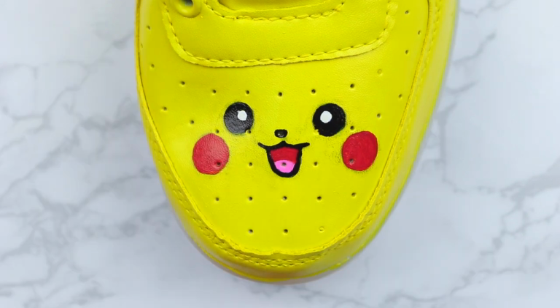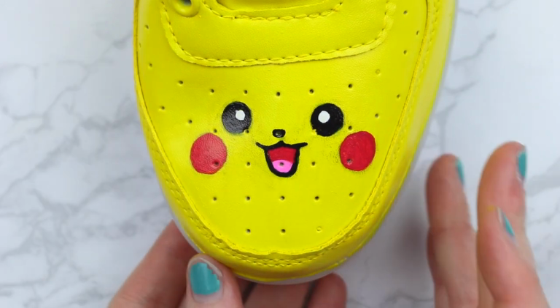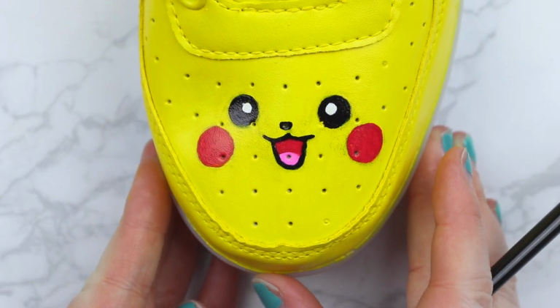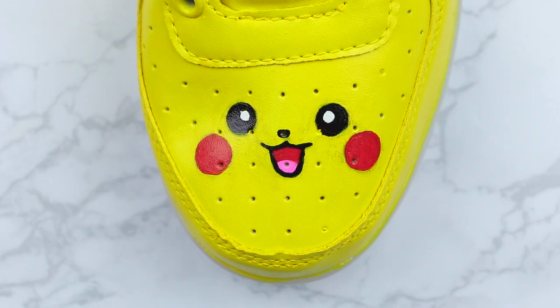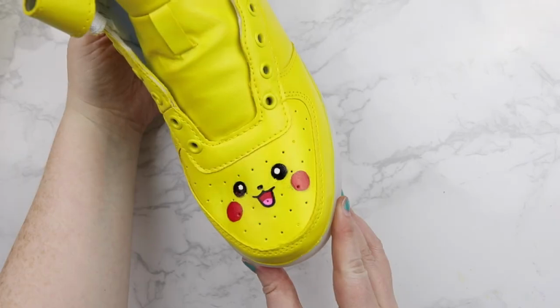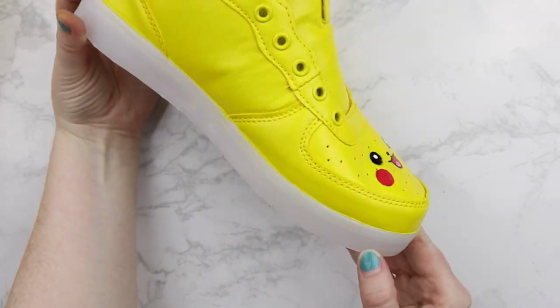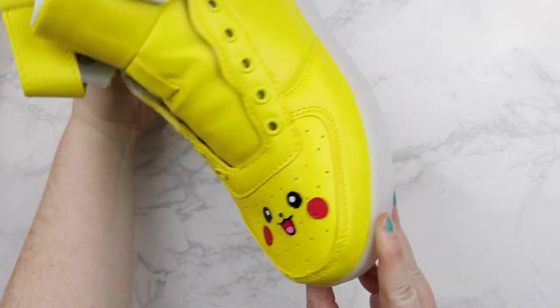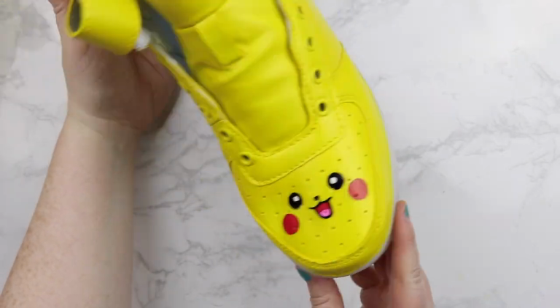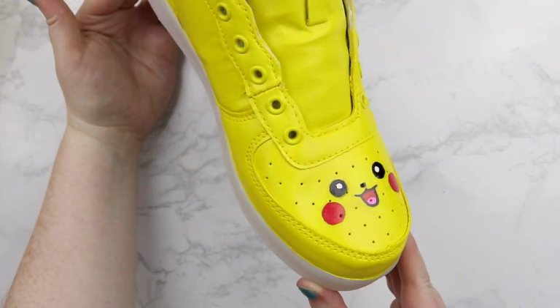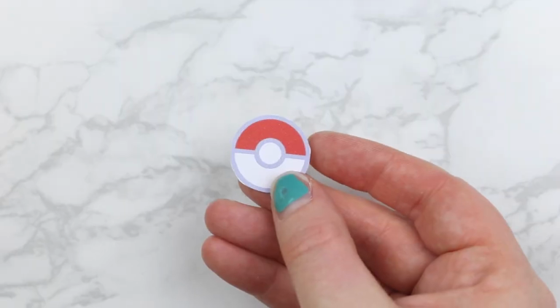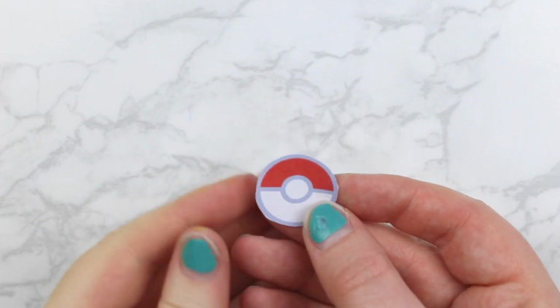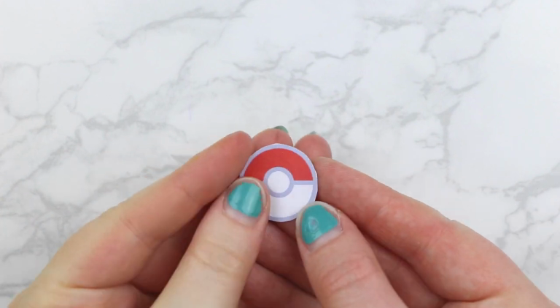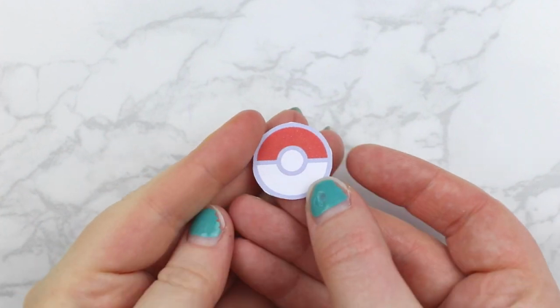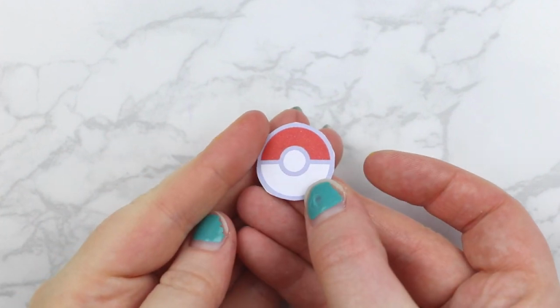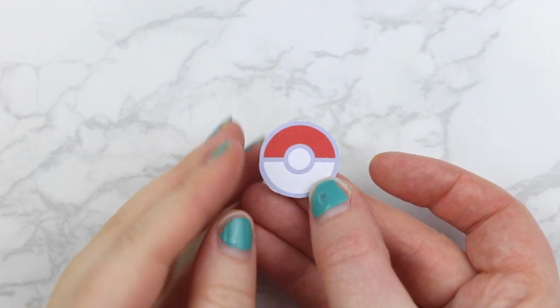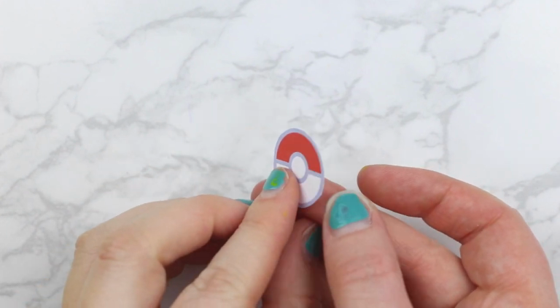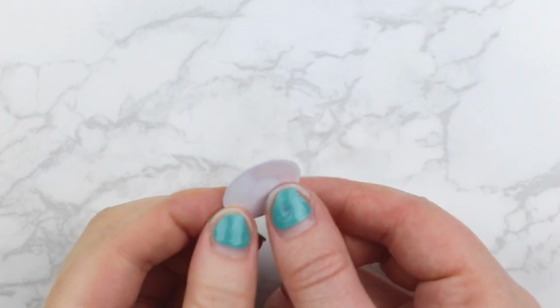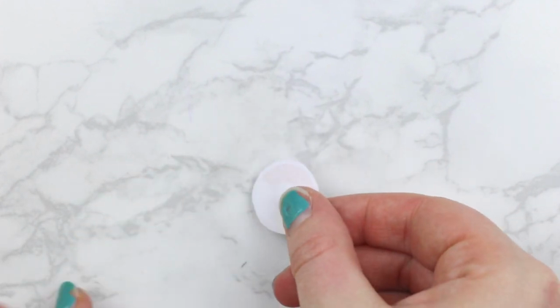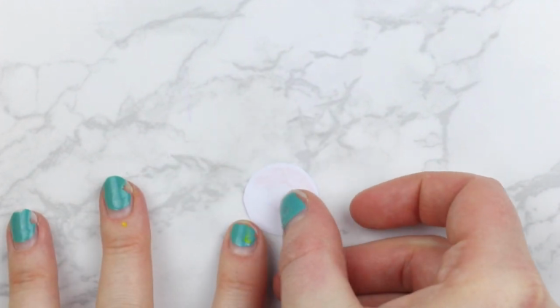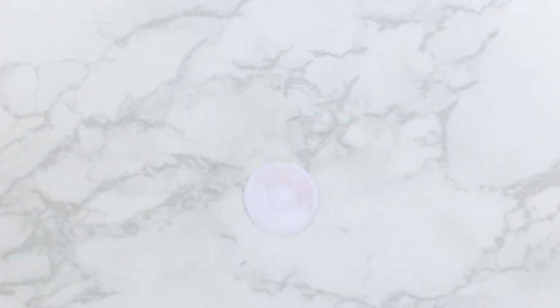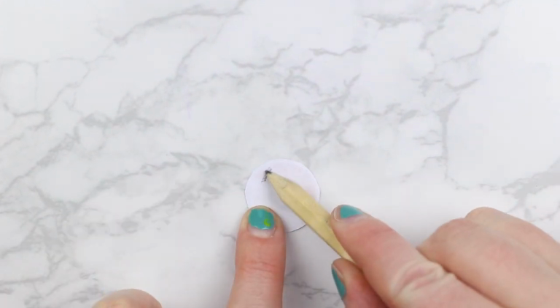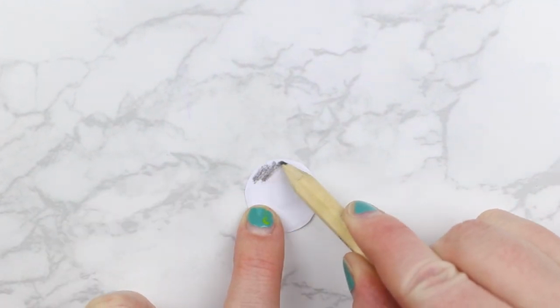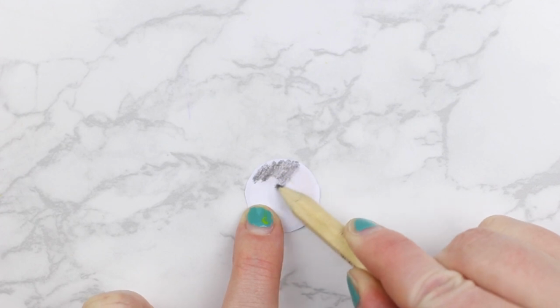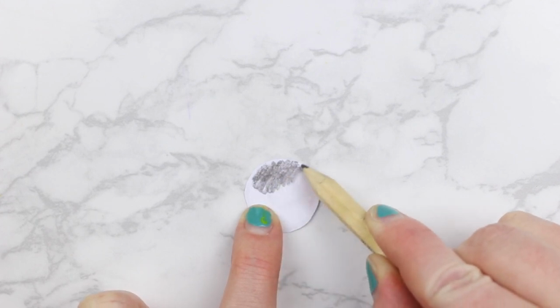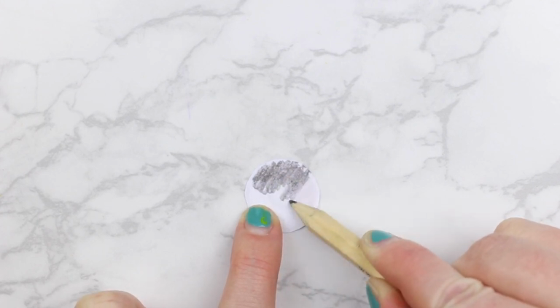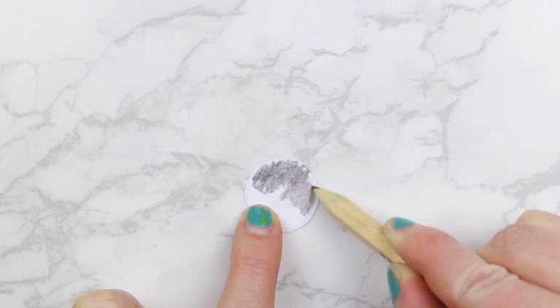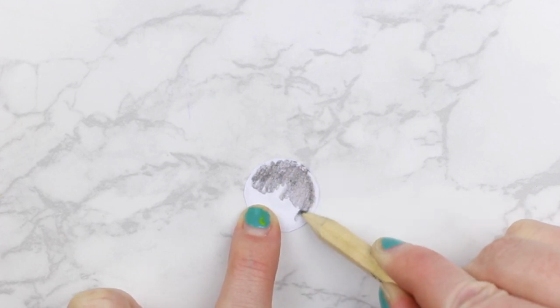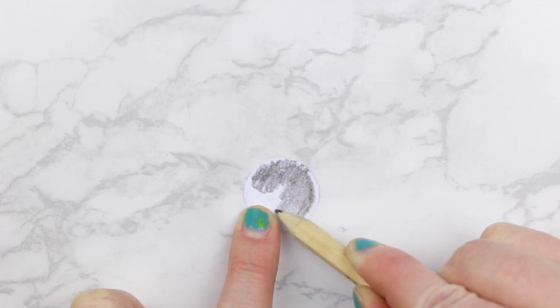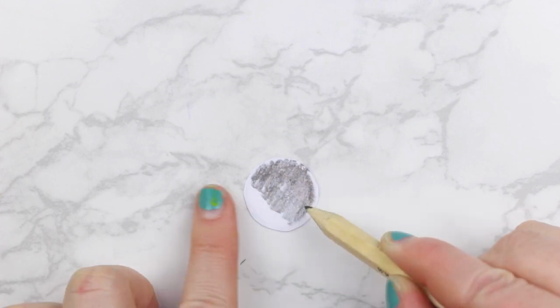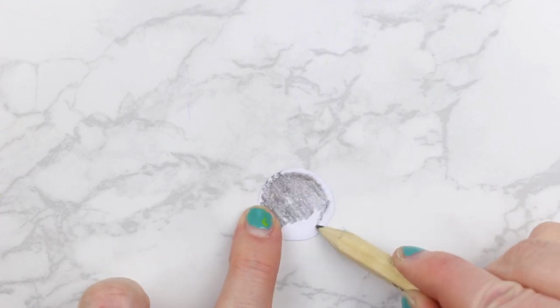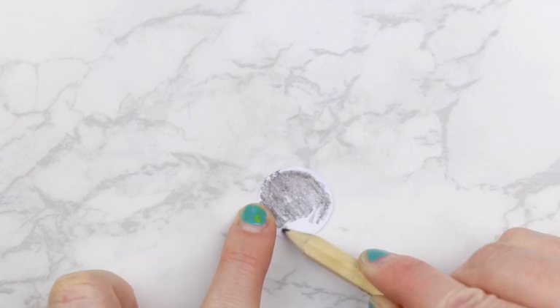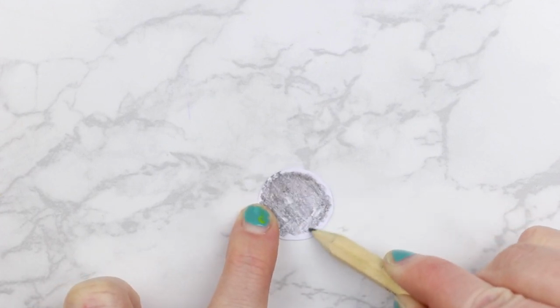He's so super cute — look at that cute little Pikachu! Then we're going to paint on our Pokeball. This is also in the printout, and we're going to do the same thing — put the pencil on the back and transfer it to our shoe.